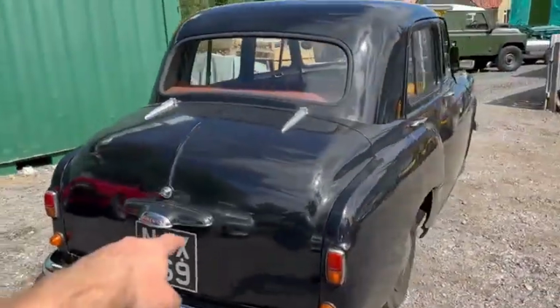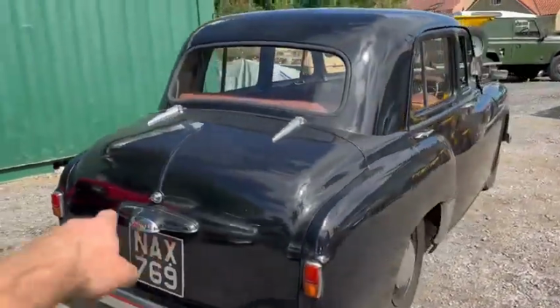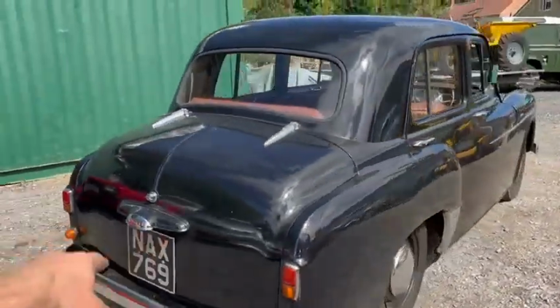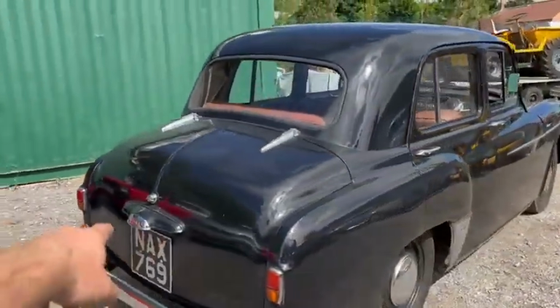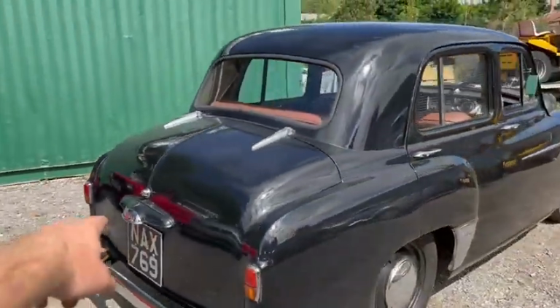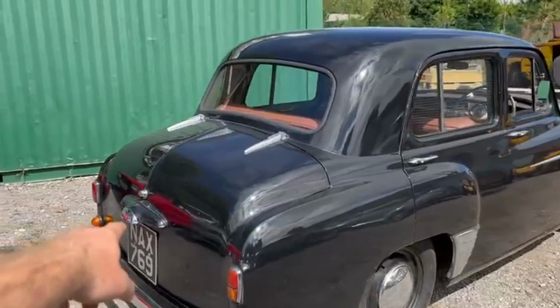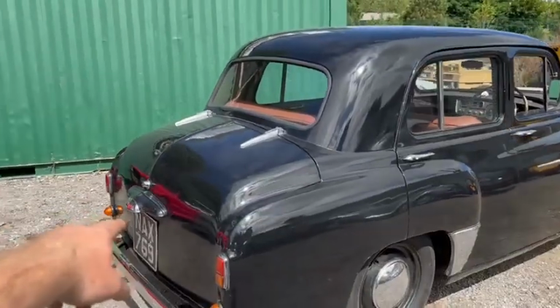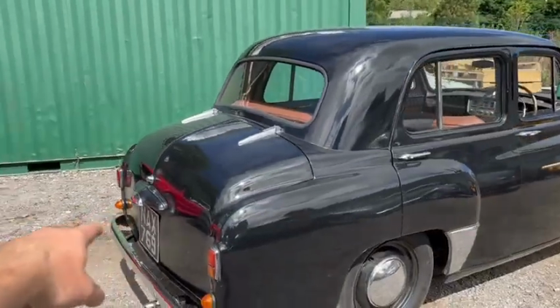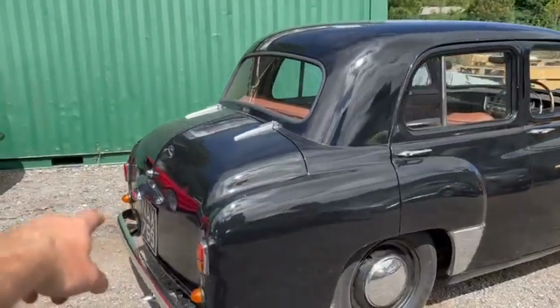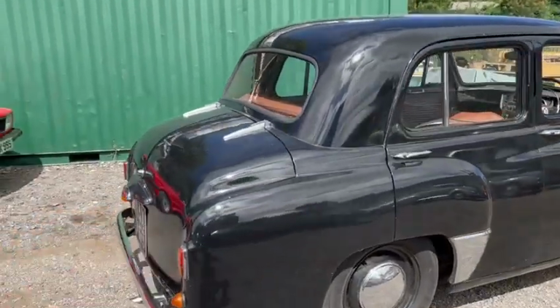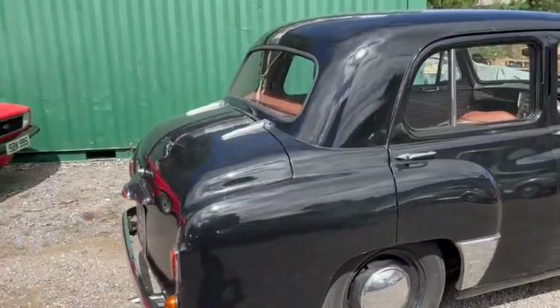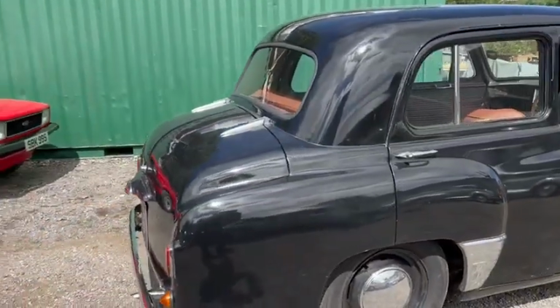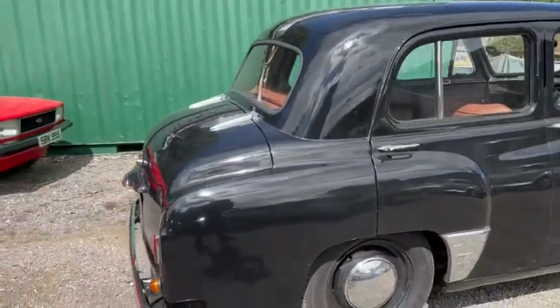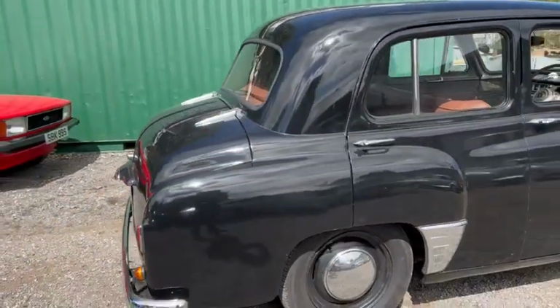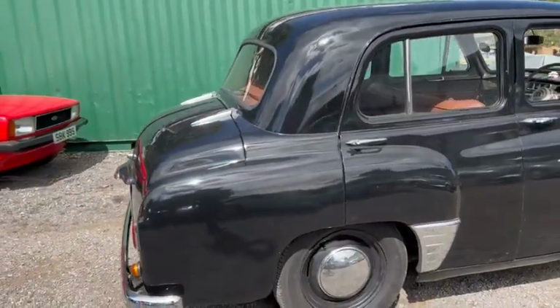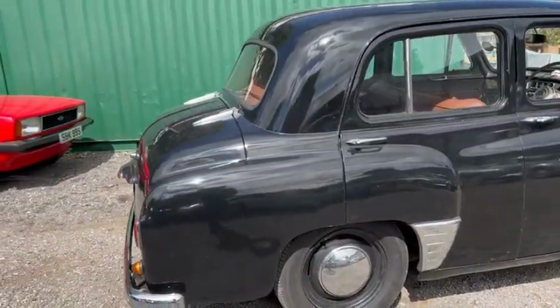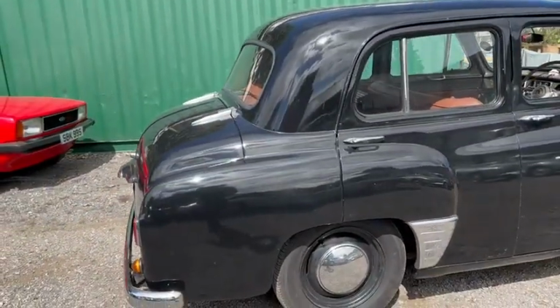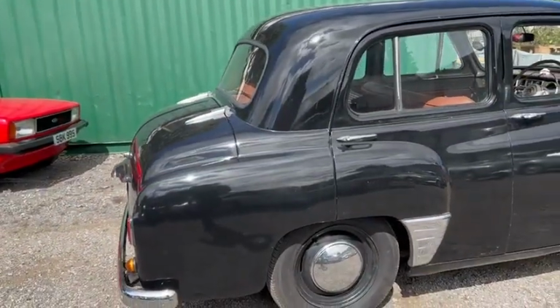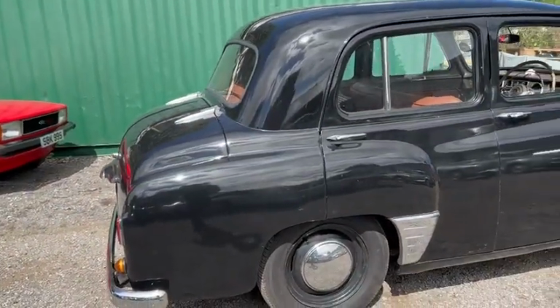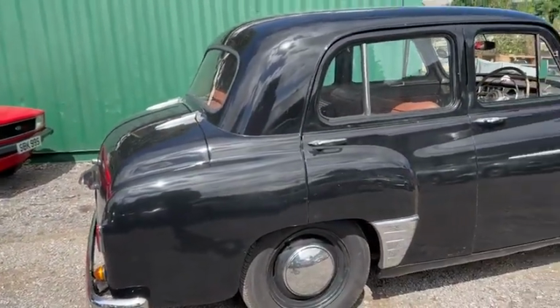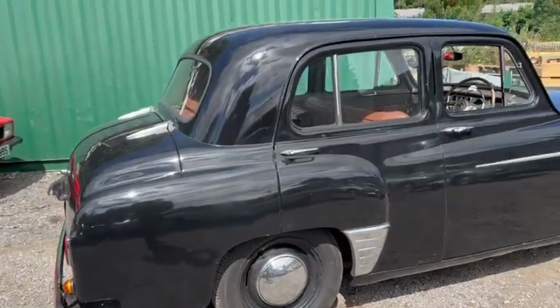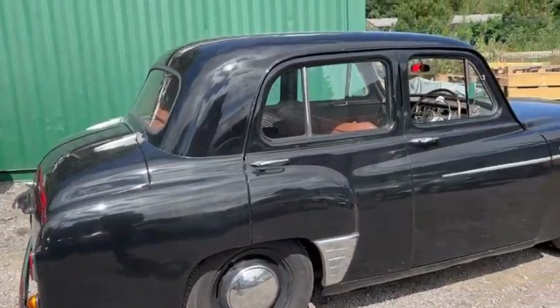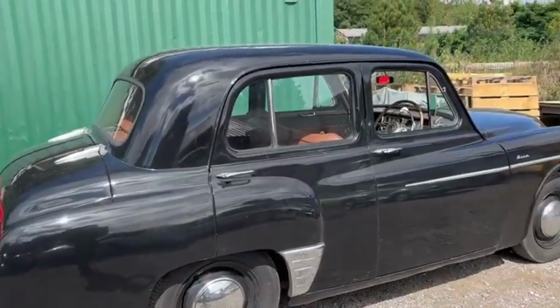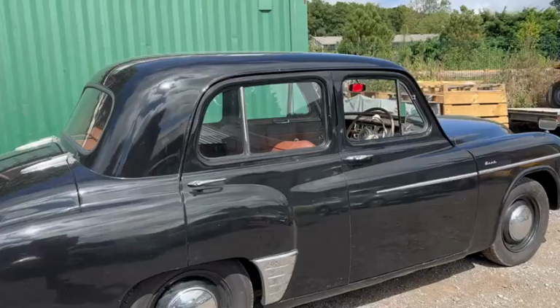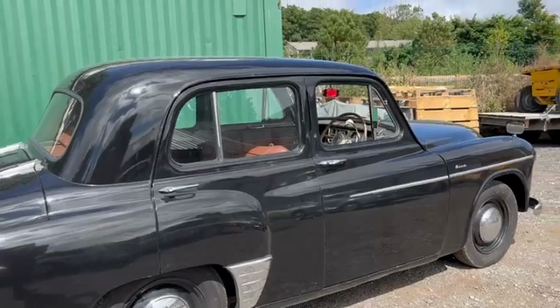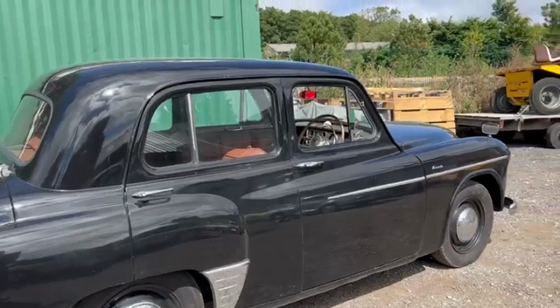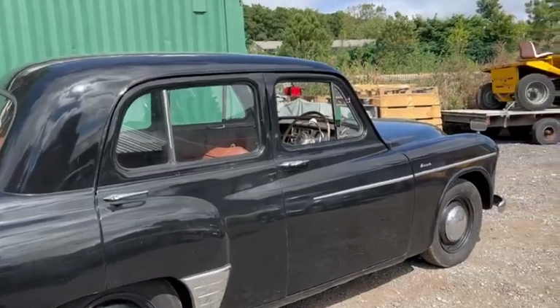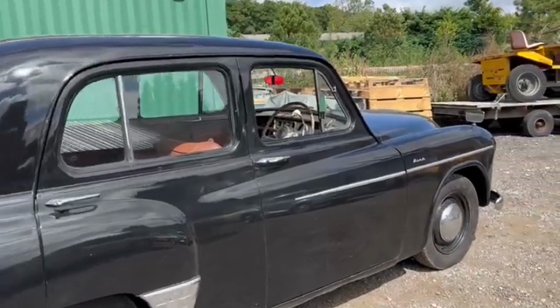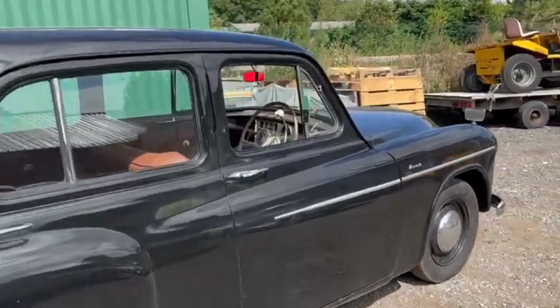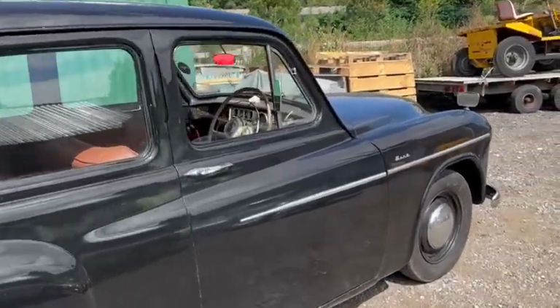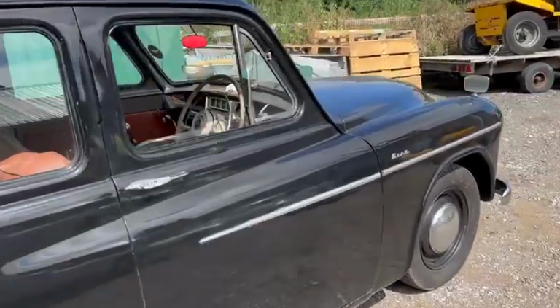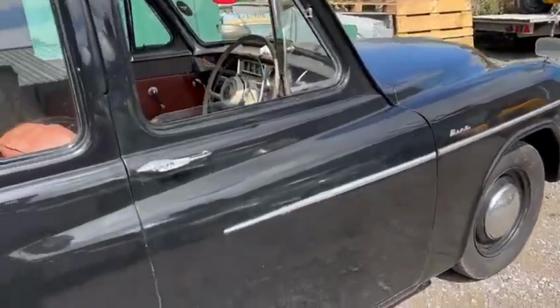Likewise on the rear bumper, chrome and trim are good. There's a little bit of paint required just below the boot handle, on the number plate holder. But yeah, they're a good looking old car to be fair.